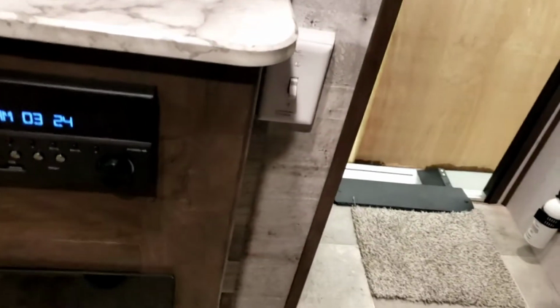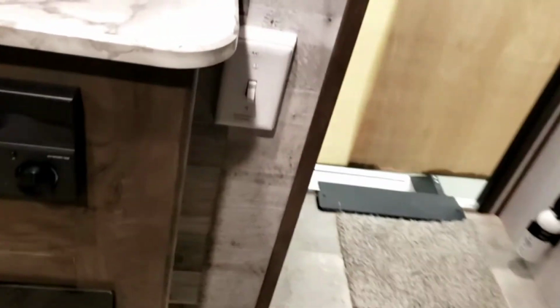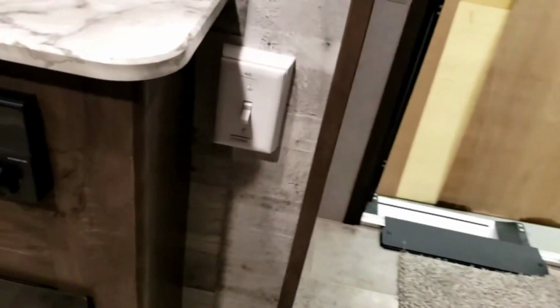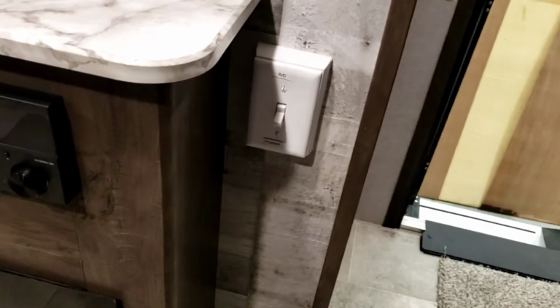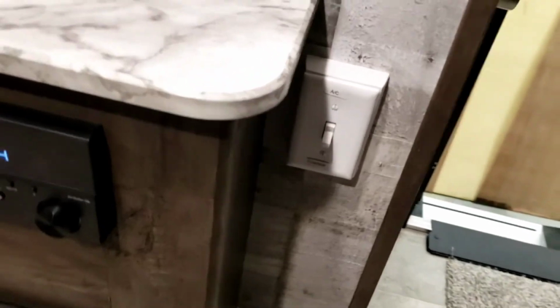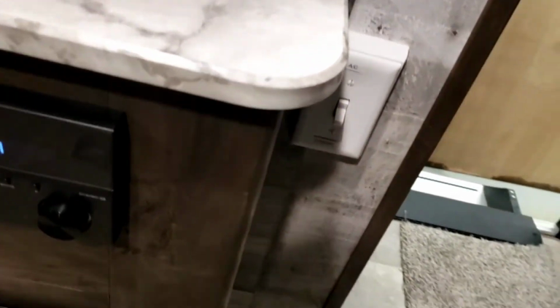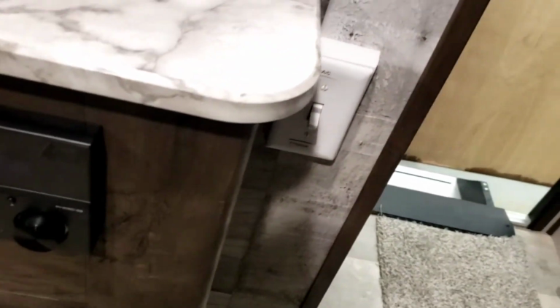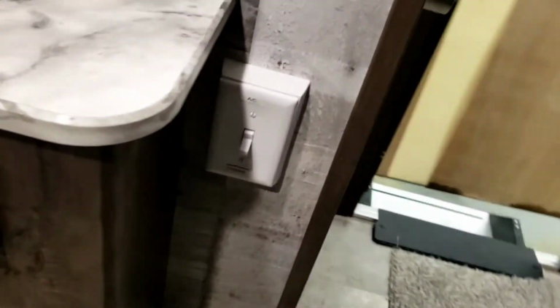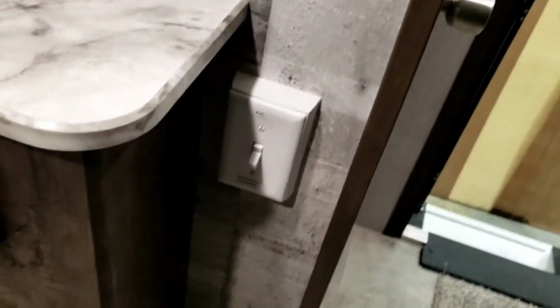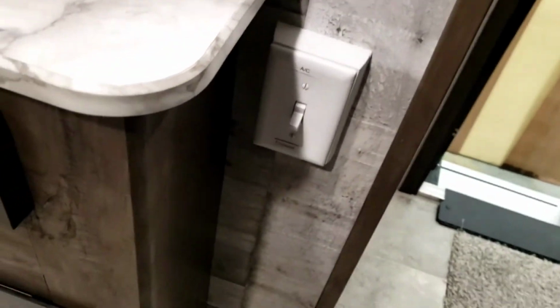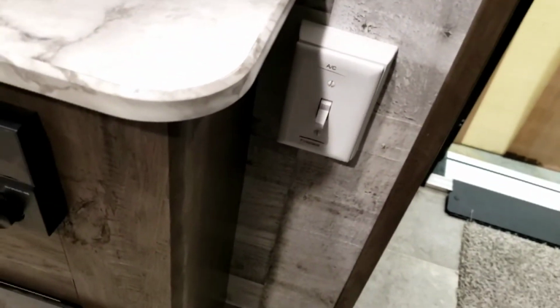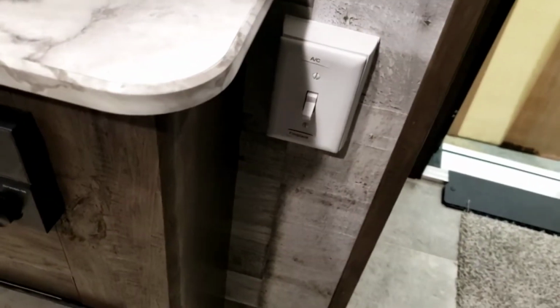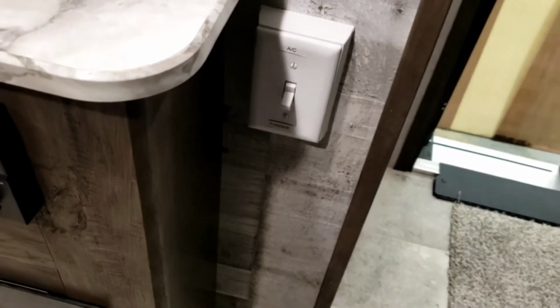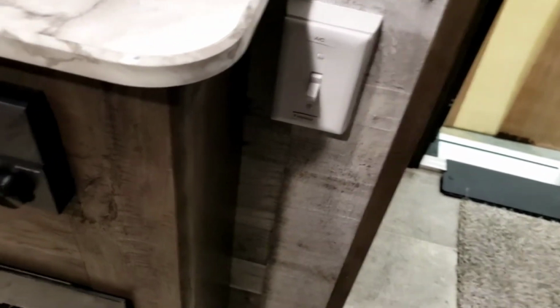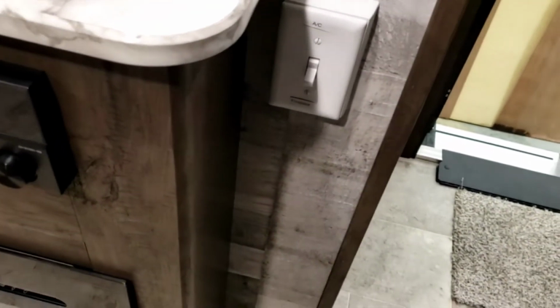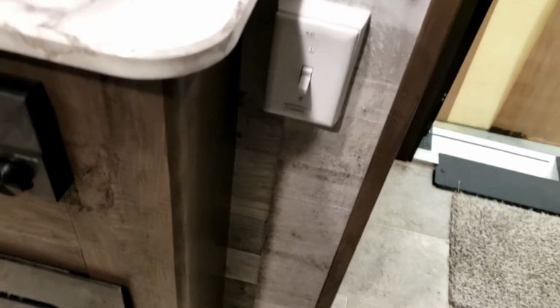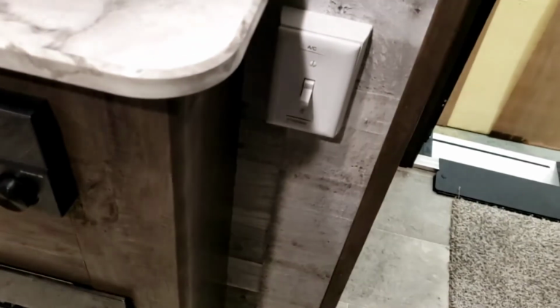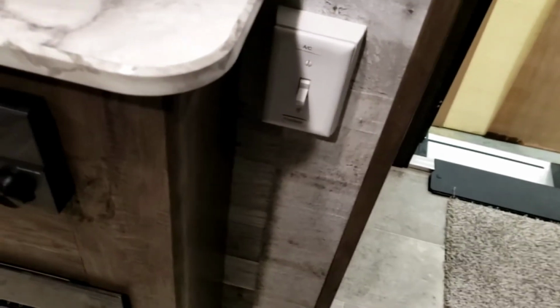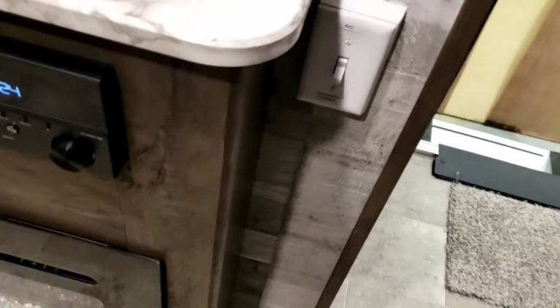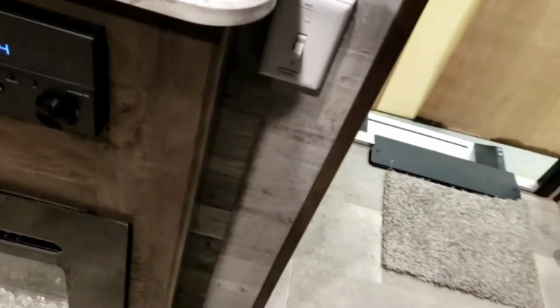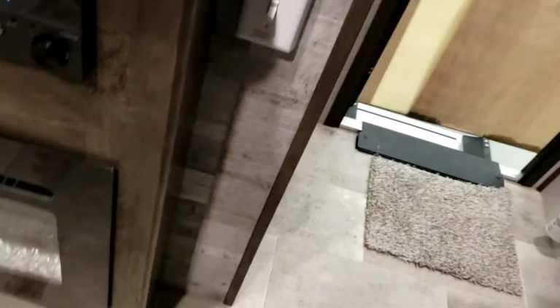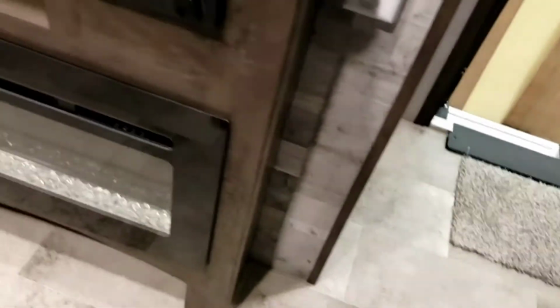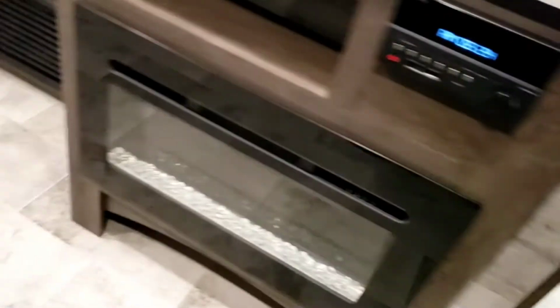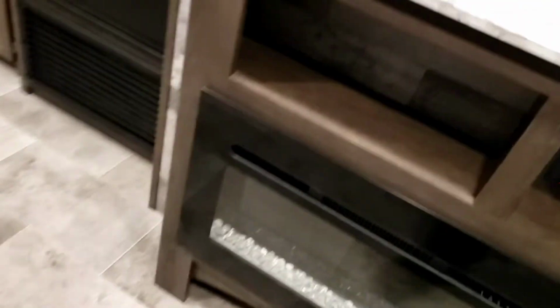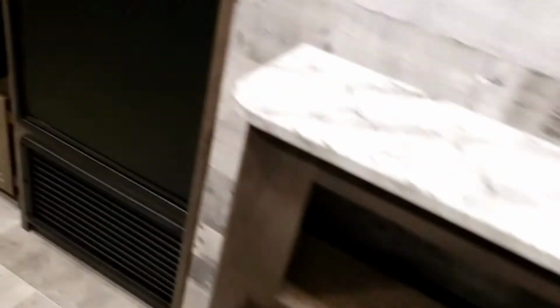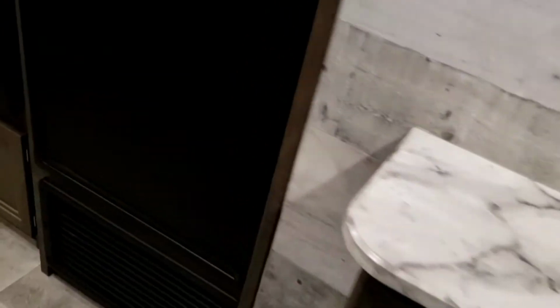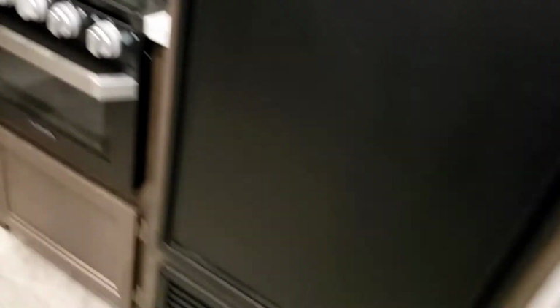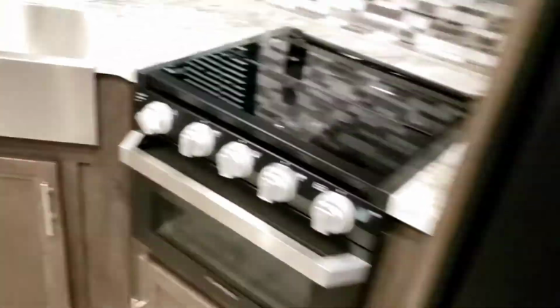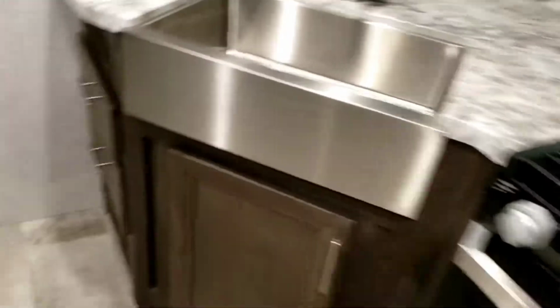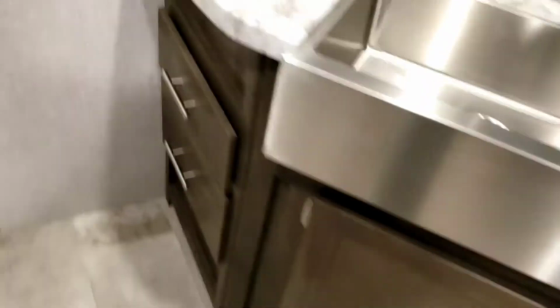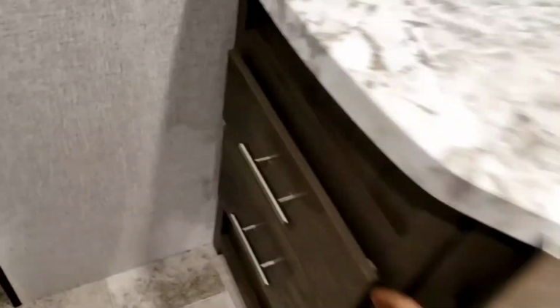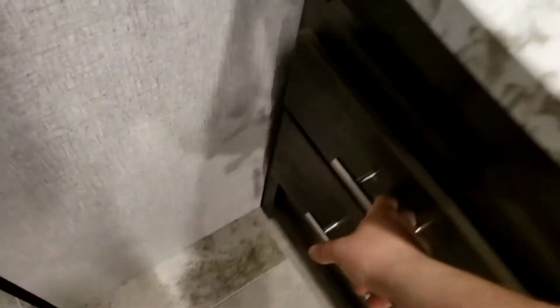There's a button right here that says AC or fireplace. Since this is only 30 amp, you can only run one at a time — switch to AC for the air conditioner or switch to fireplace for the fireplace. There should be a remote for the fireplace somewhere.